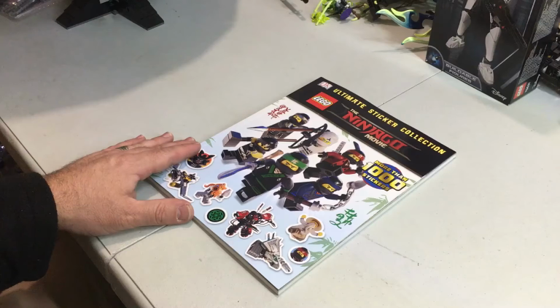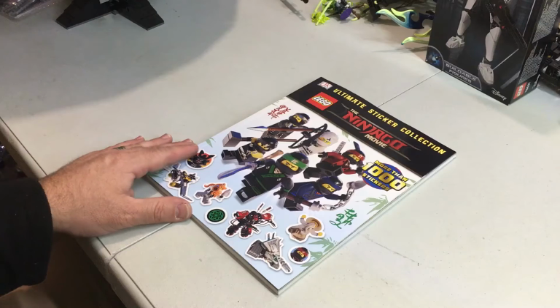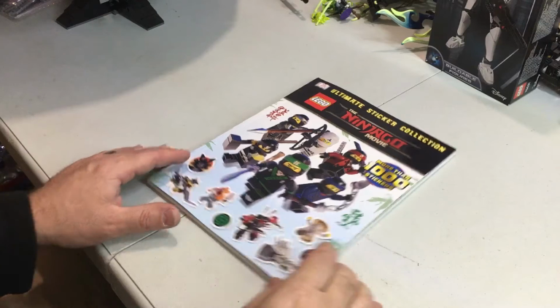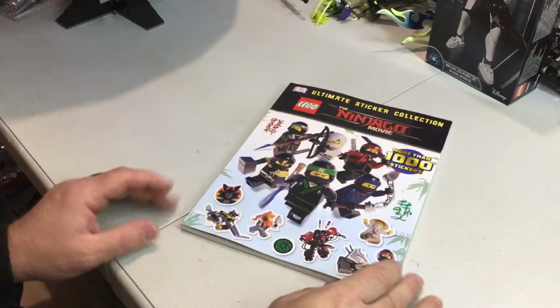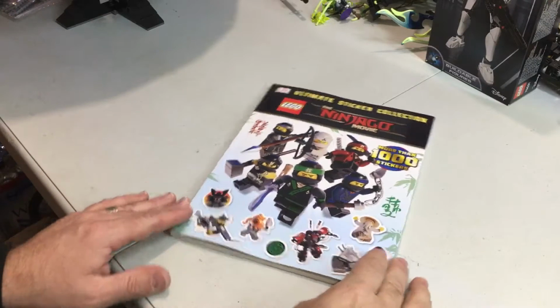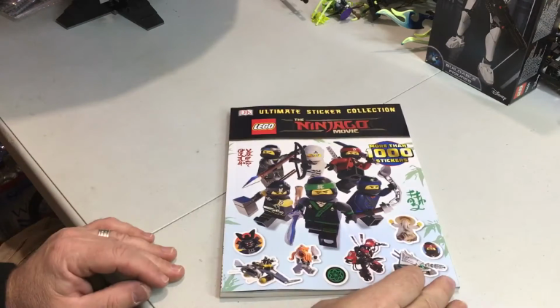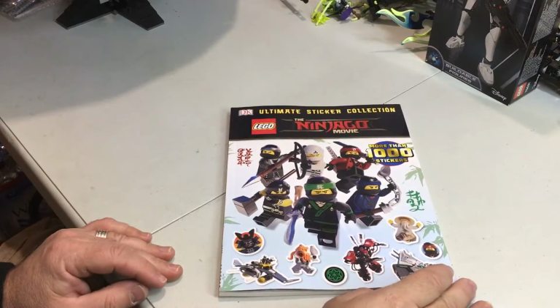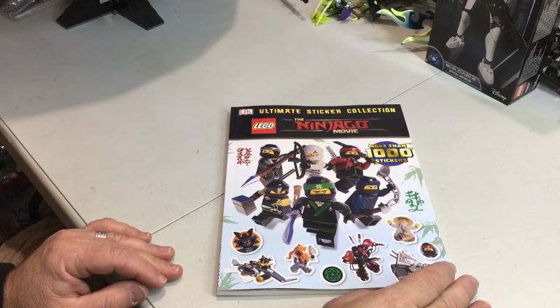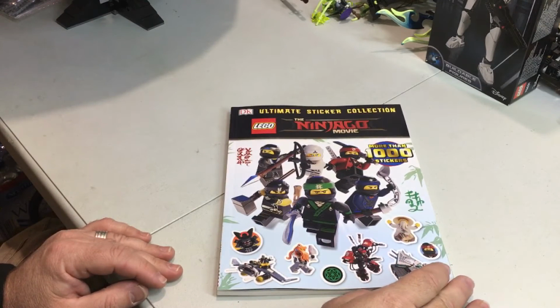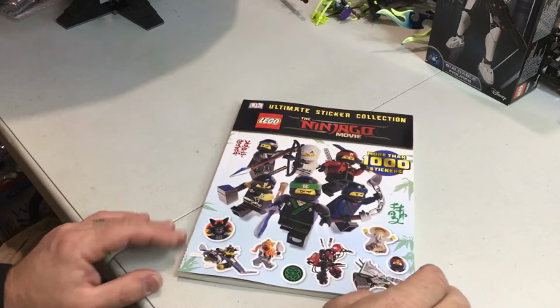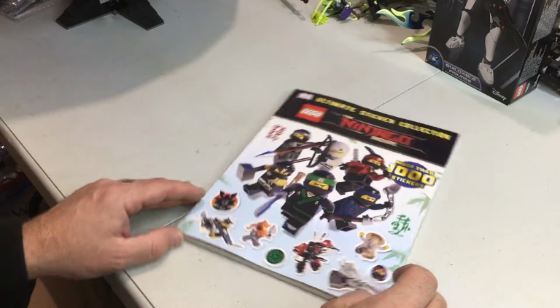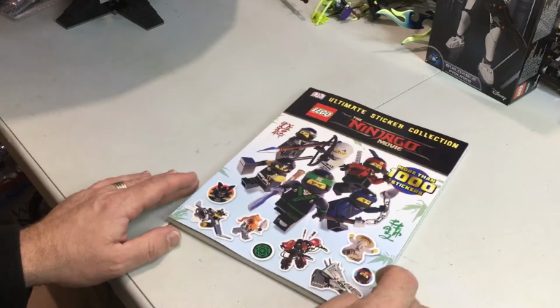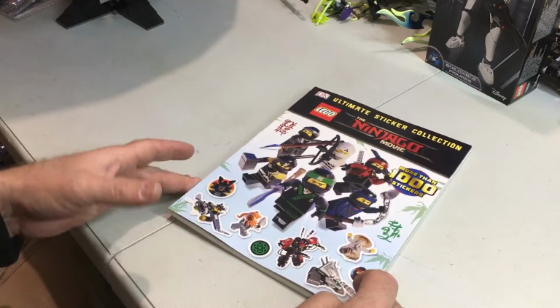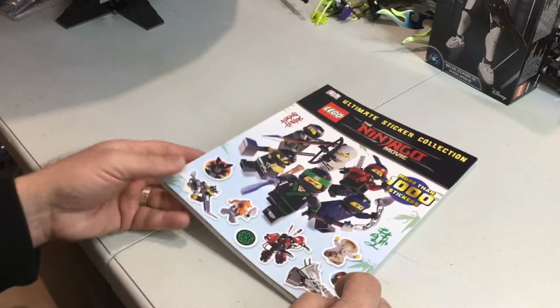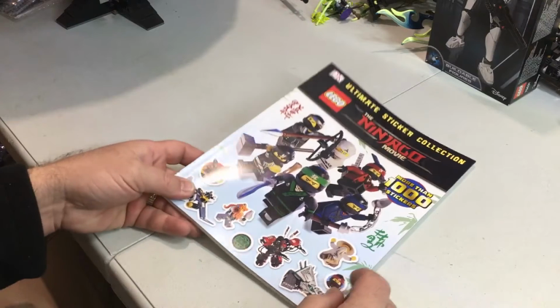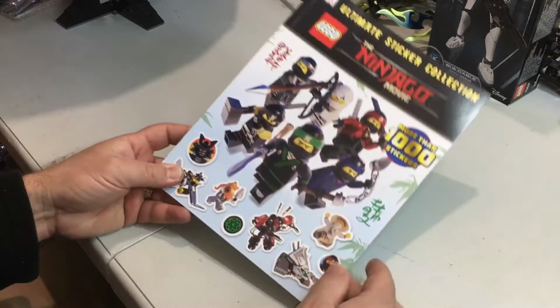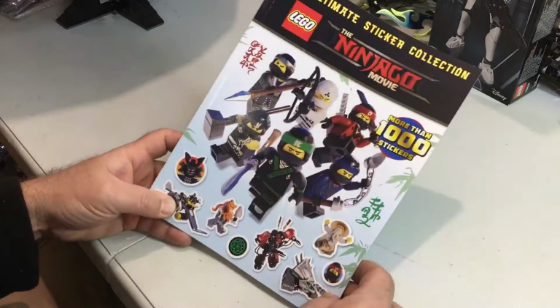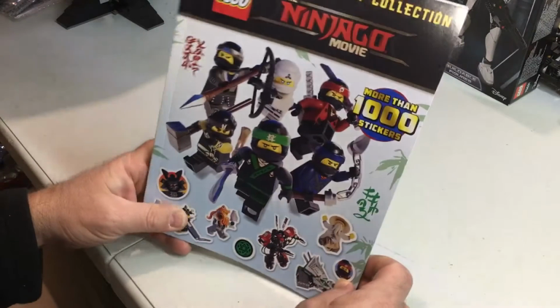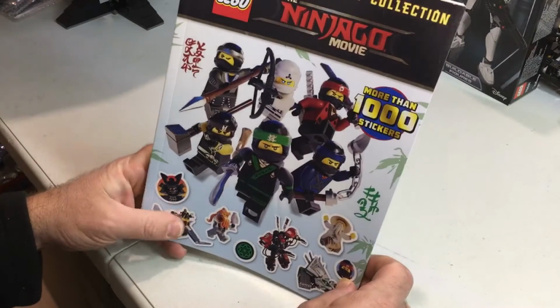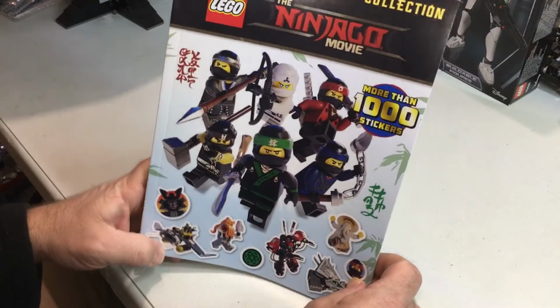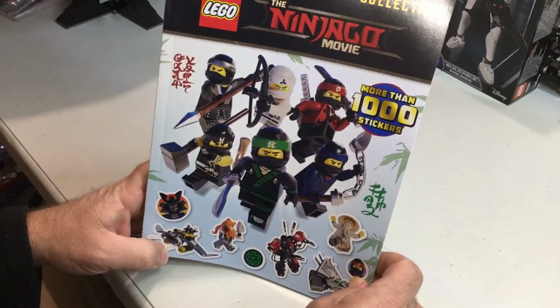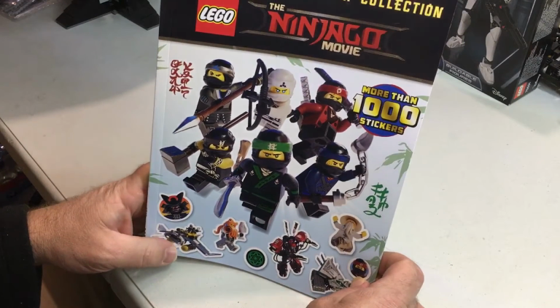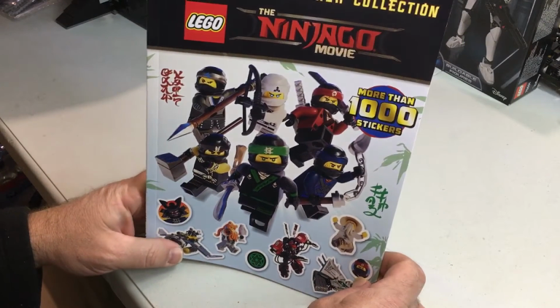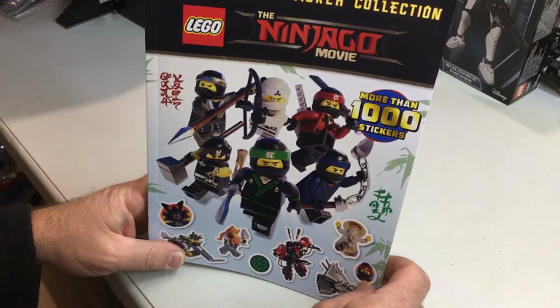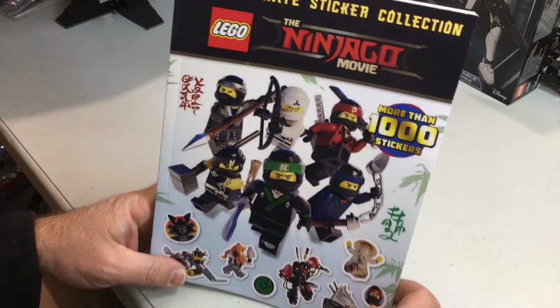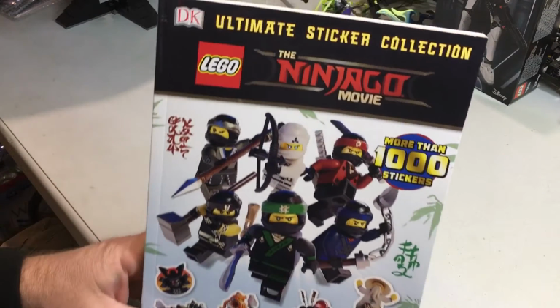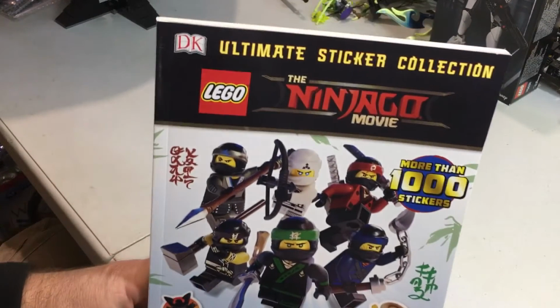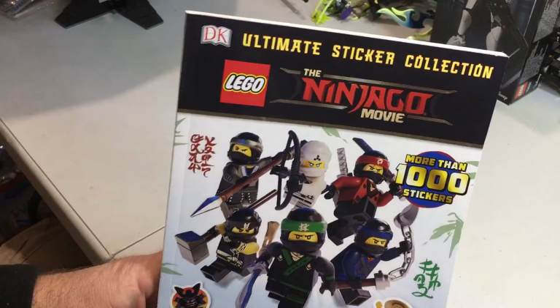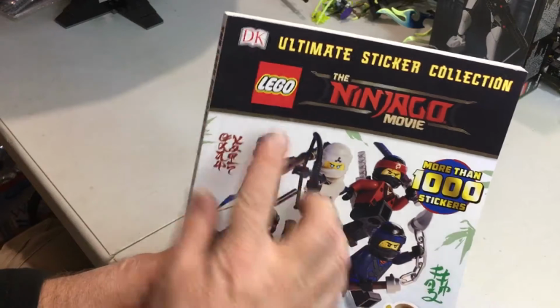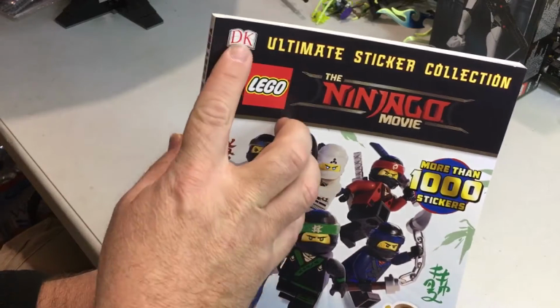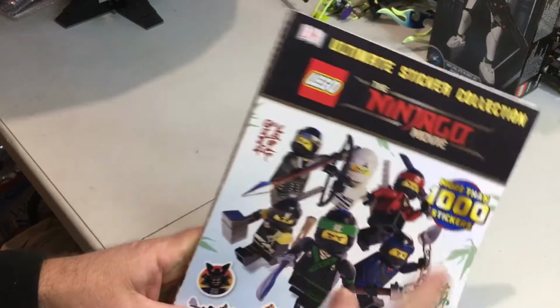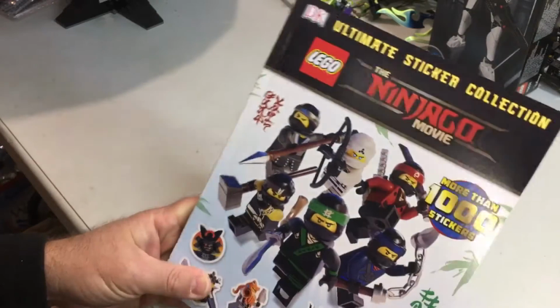Hey Youtubers, this is GopherBob on the GopherBob channel, and today we're doing another book review. This is the Ninjago Movie Ultimate Sticker Collection from DK.